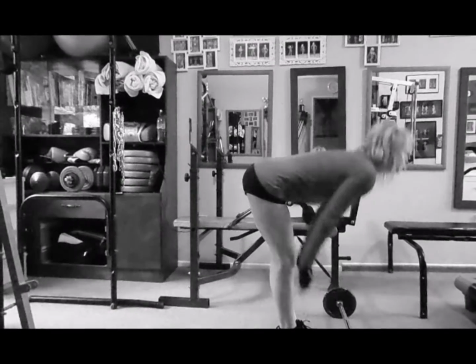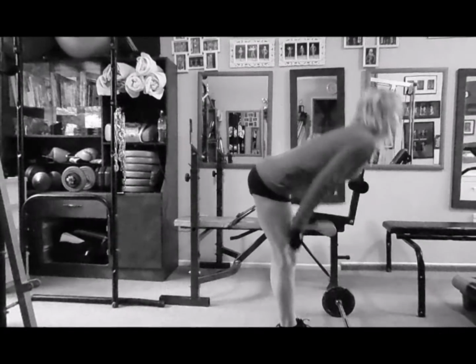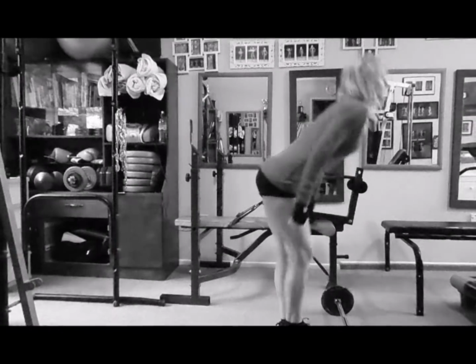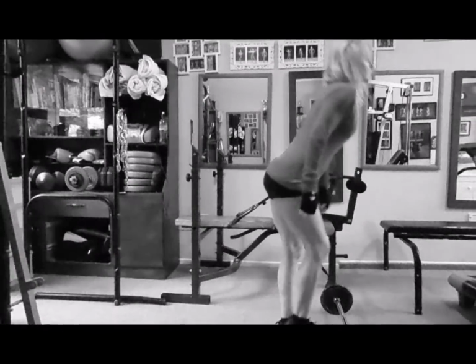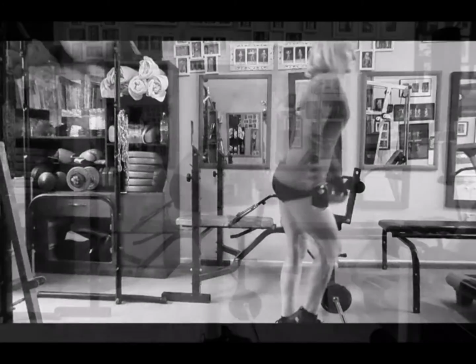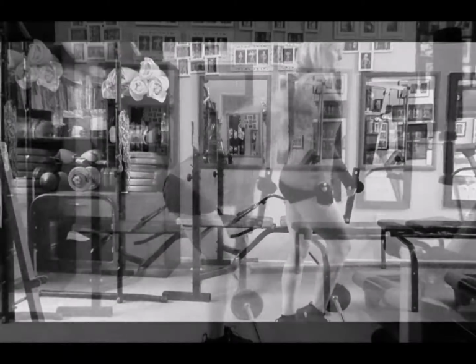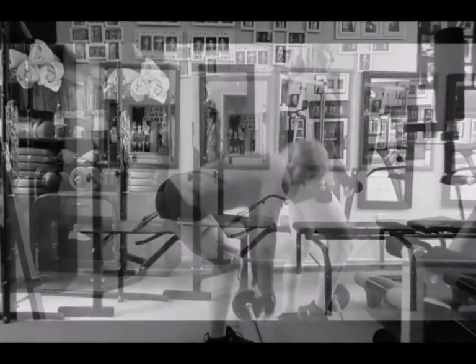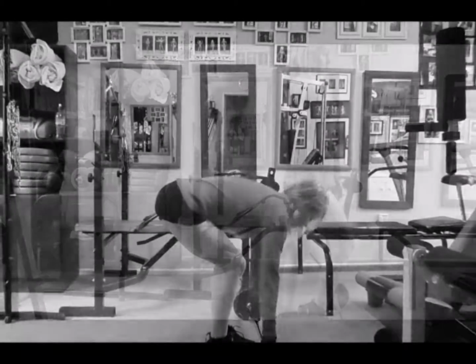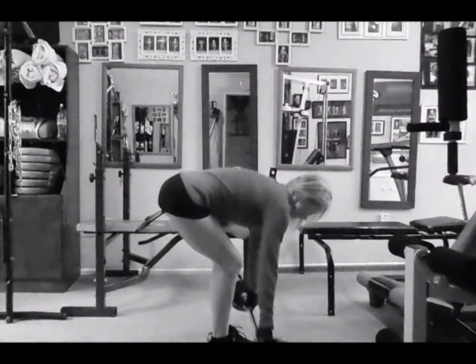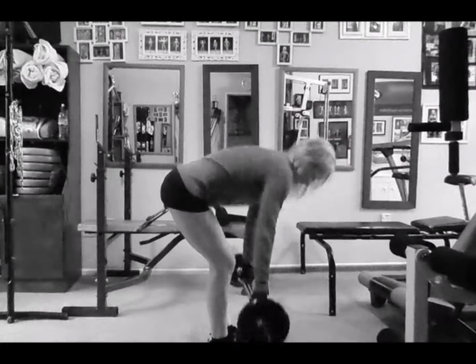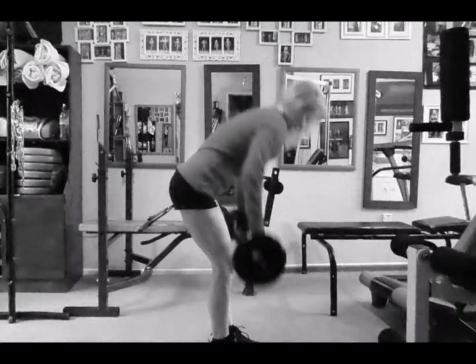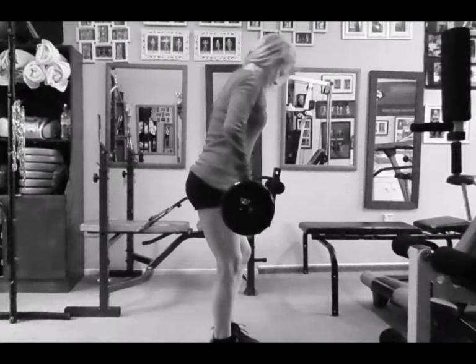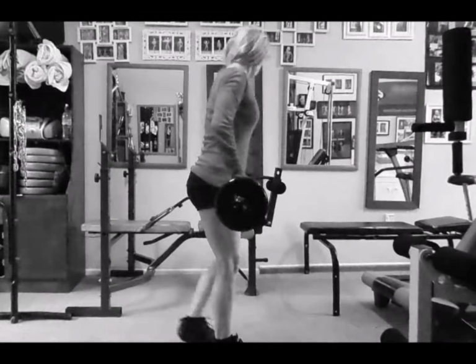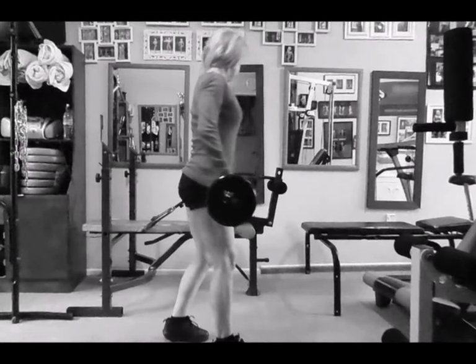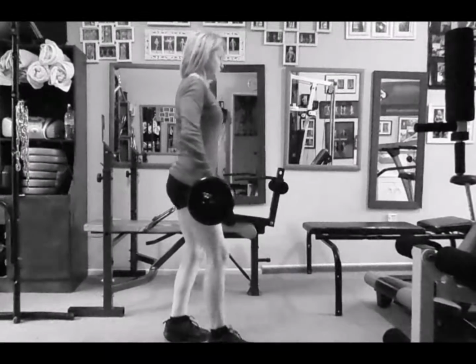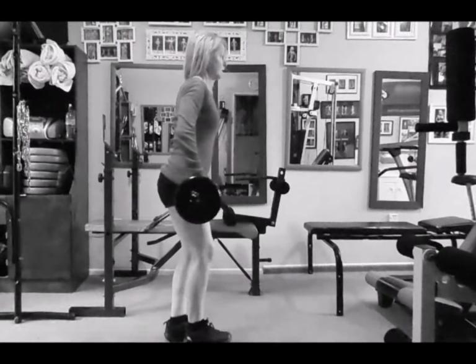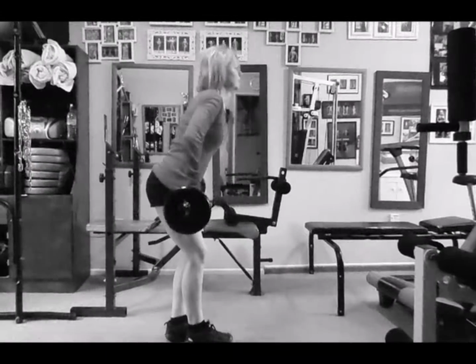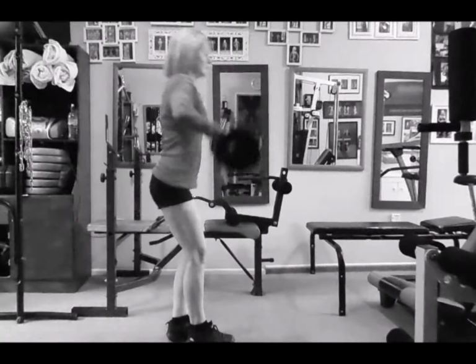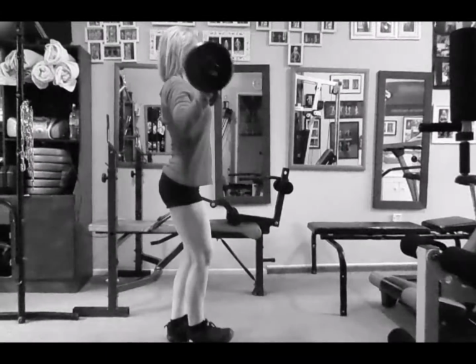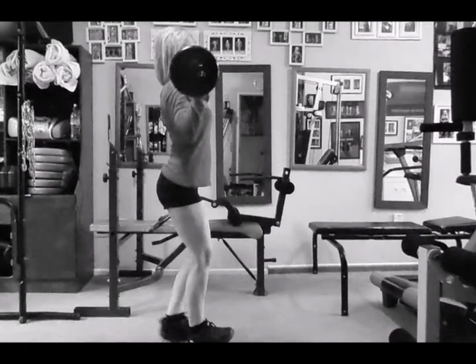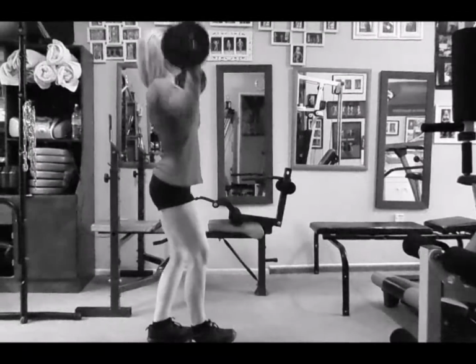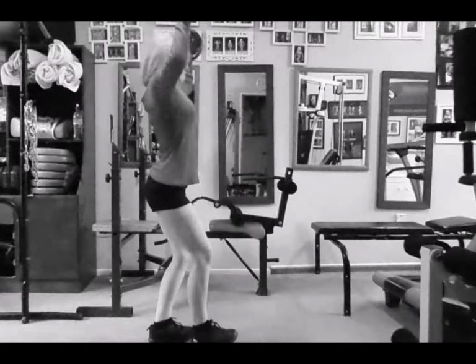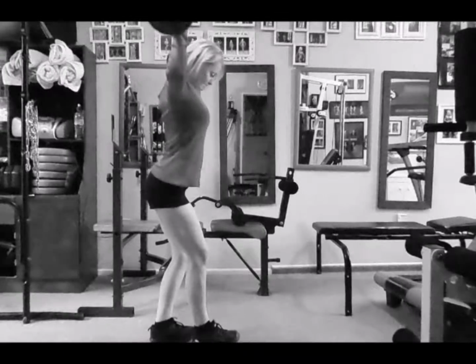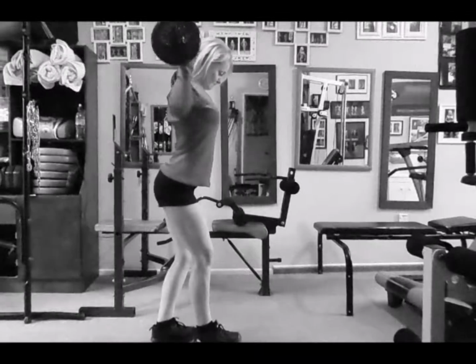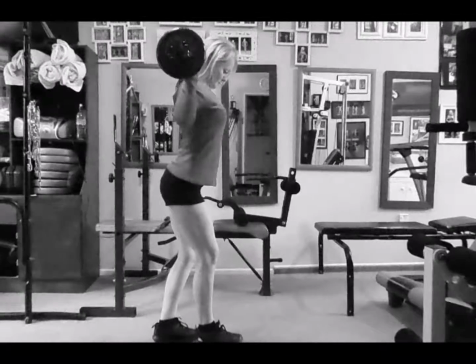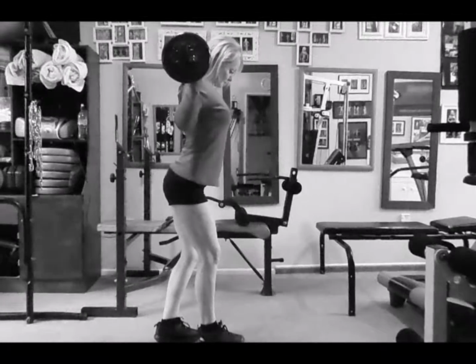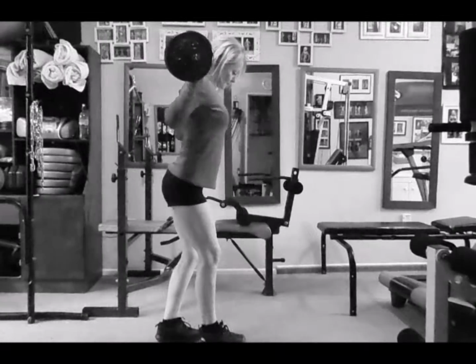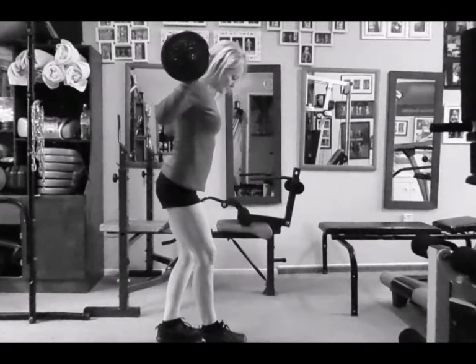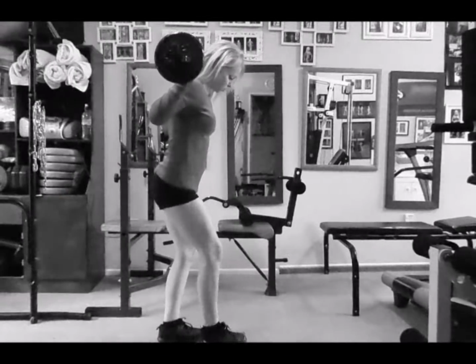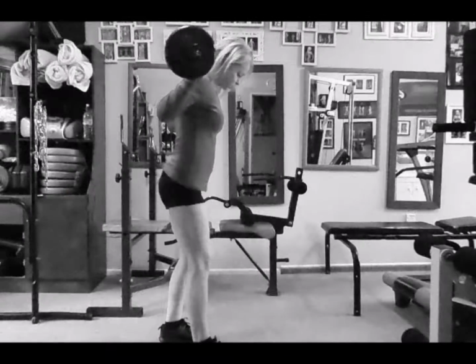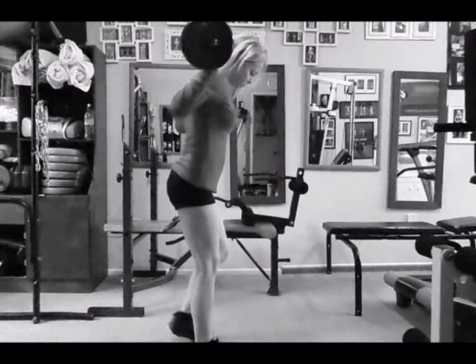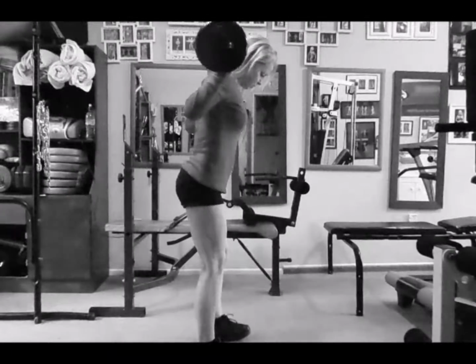I'm going to use the same weight on the bar — not wasting time changing the bar at all. I start with one-legged stiff-legged deadlifts with the bar.